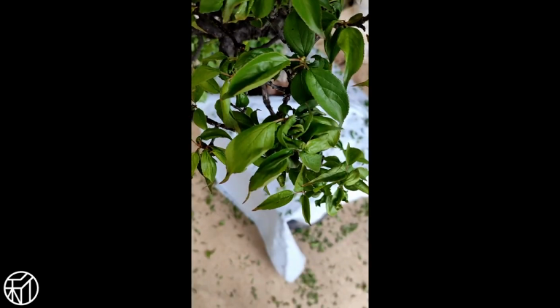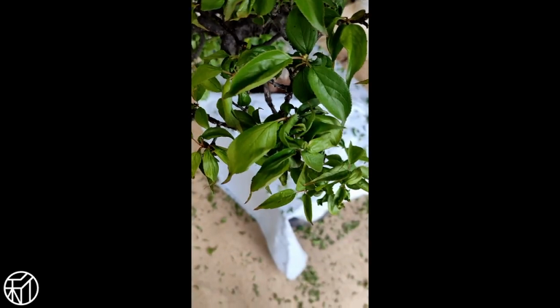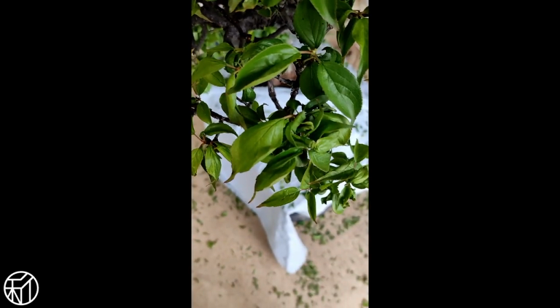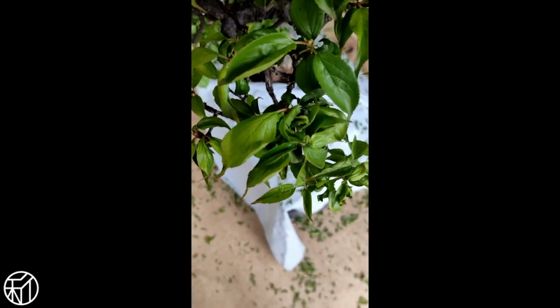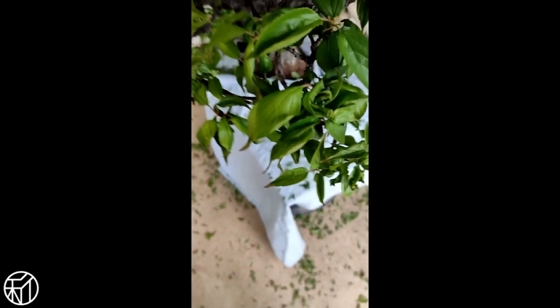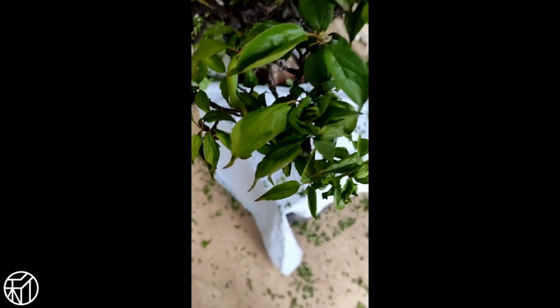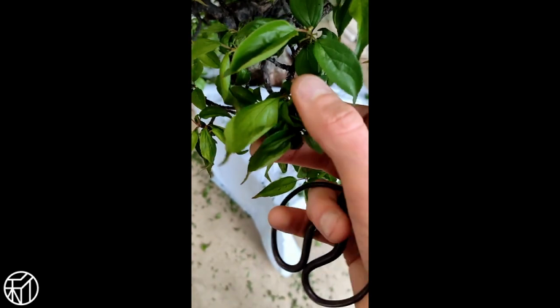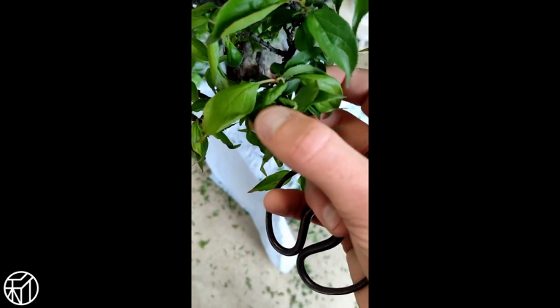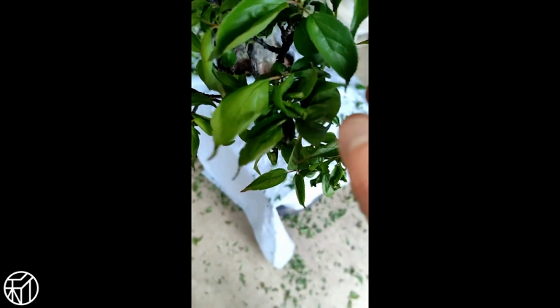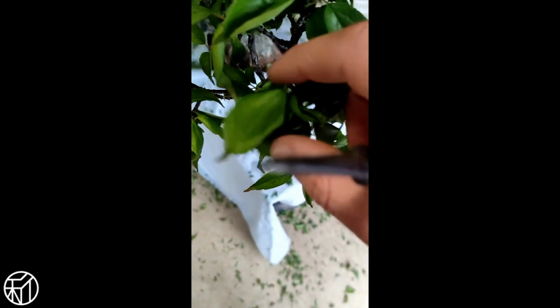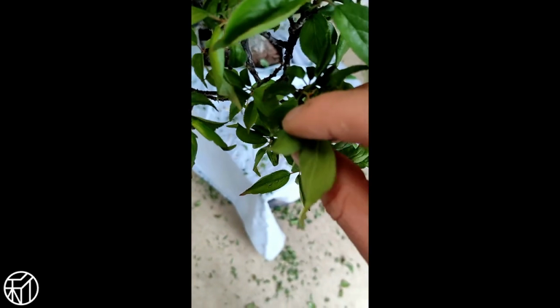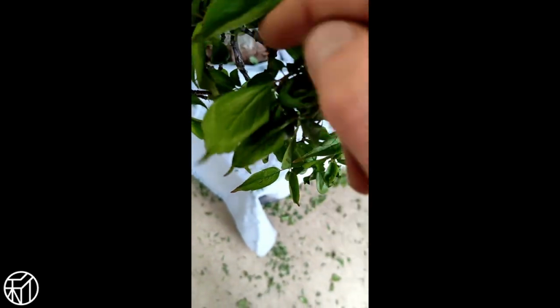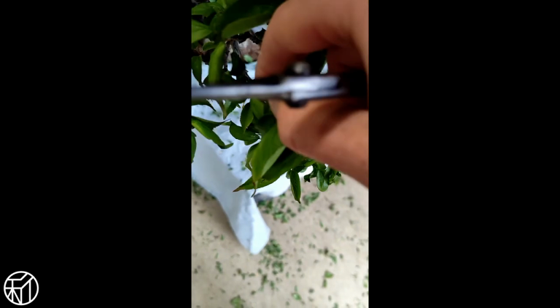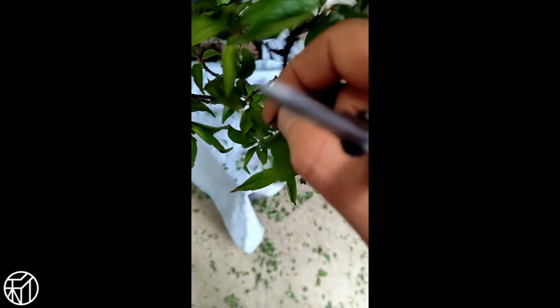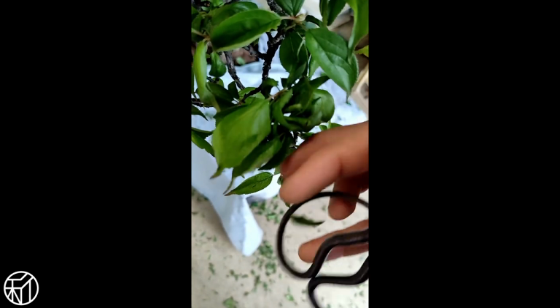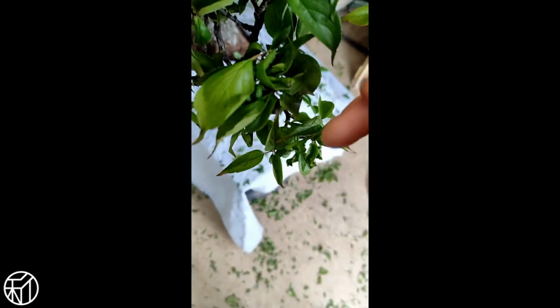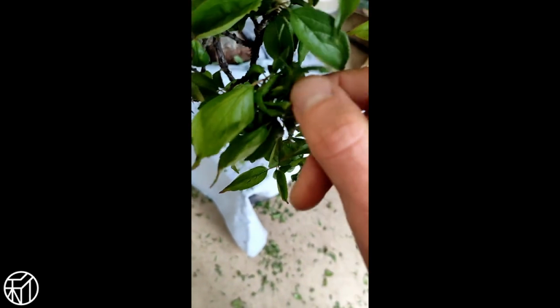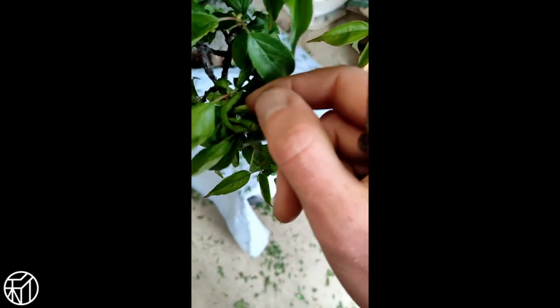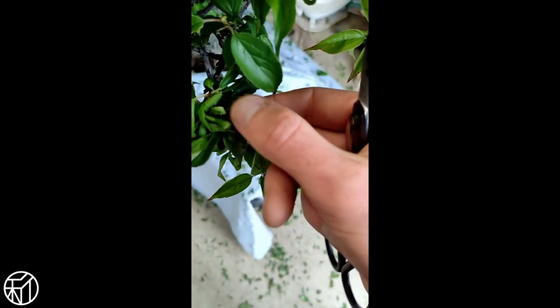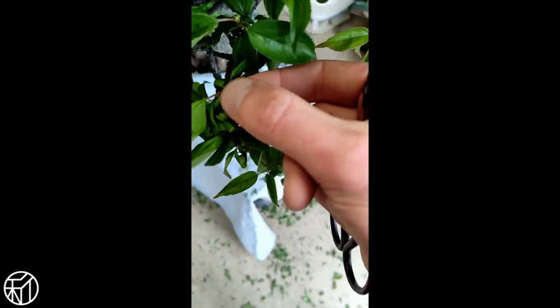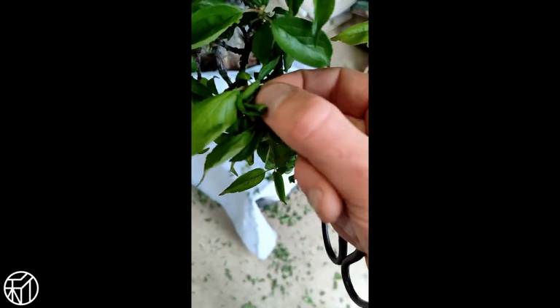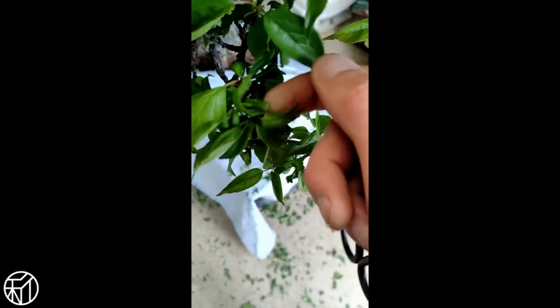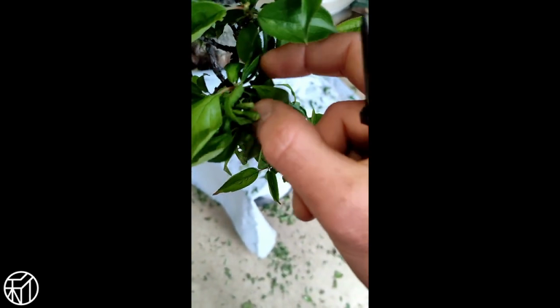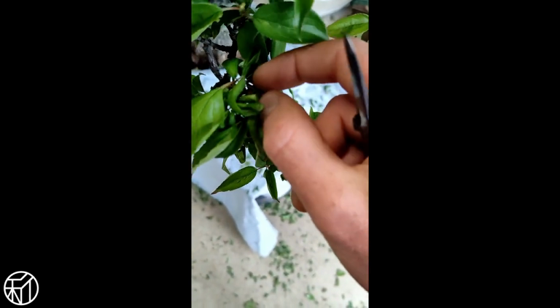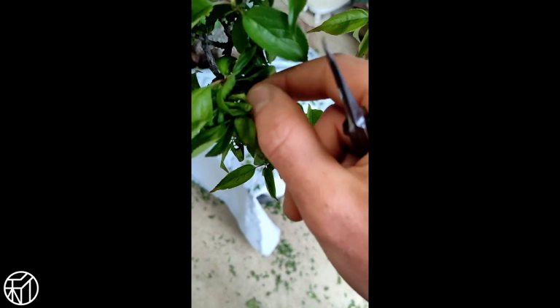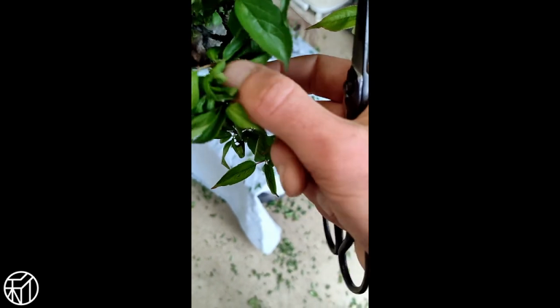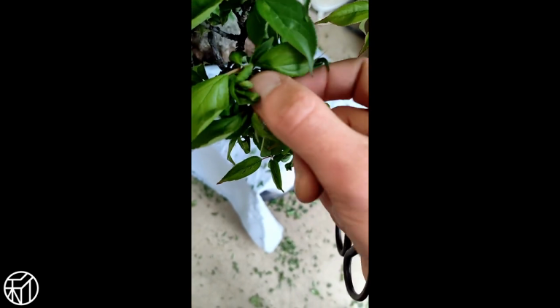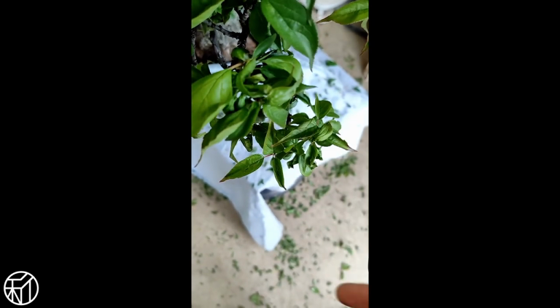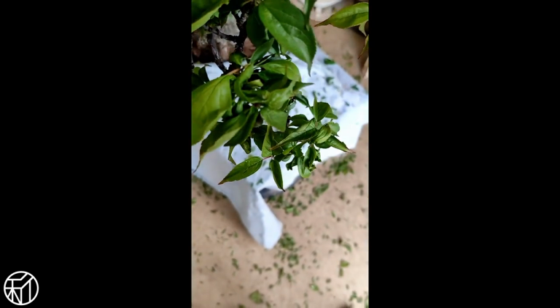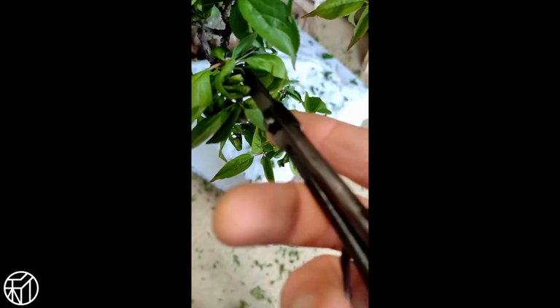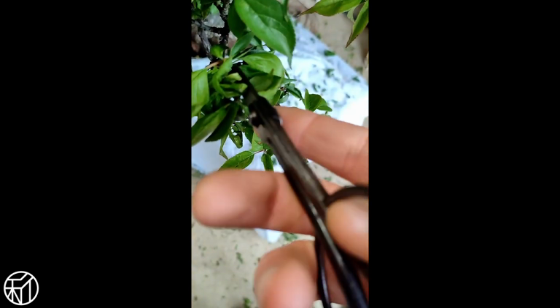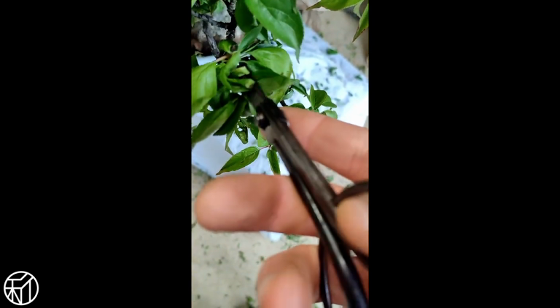A very important thing not to overlook — you can see we have this area on the tree which was infested with aphids. They've since gone, but all the leaves have curled up, so we're going to get in here and pull out all of the susuba to help get some airflow in there.